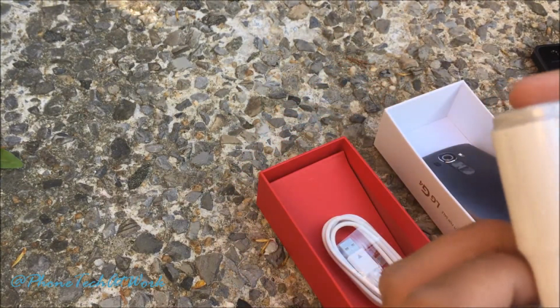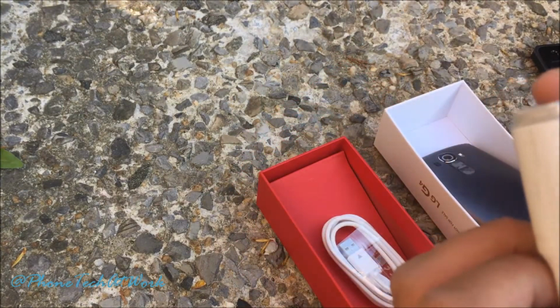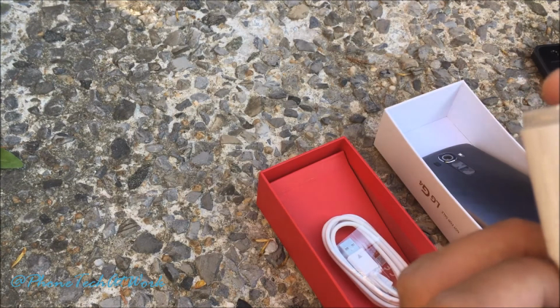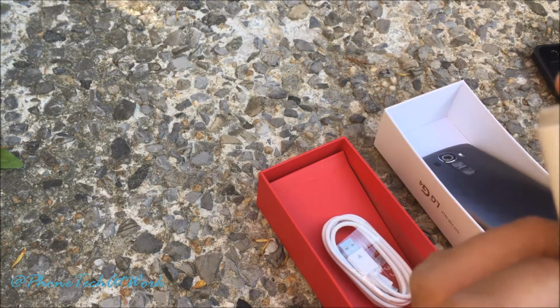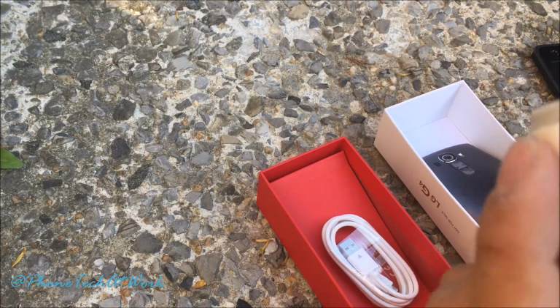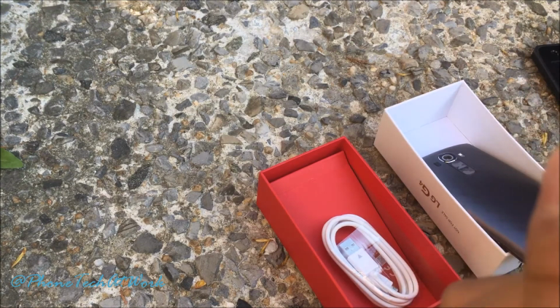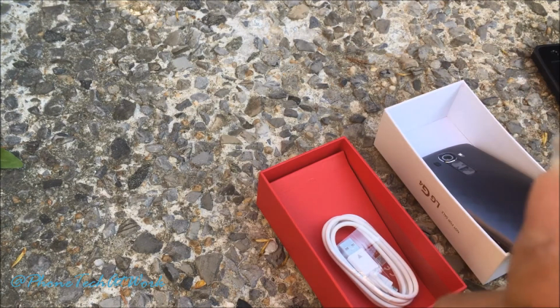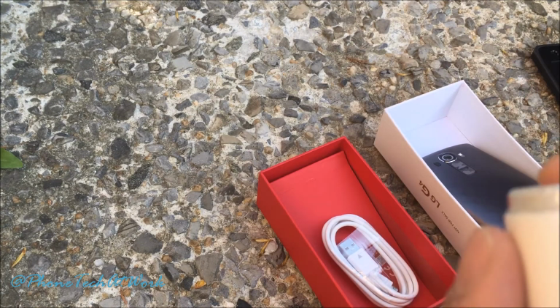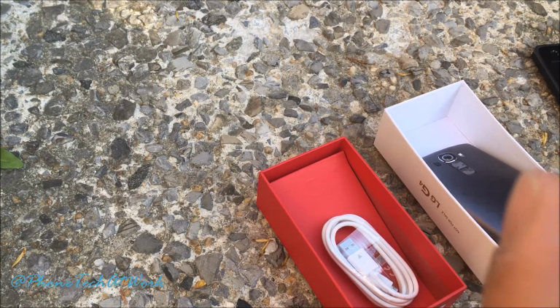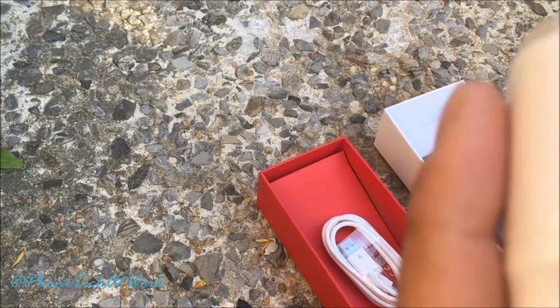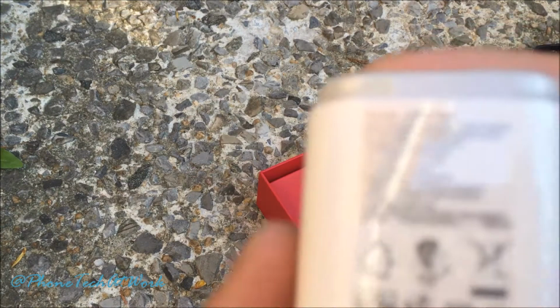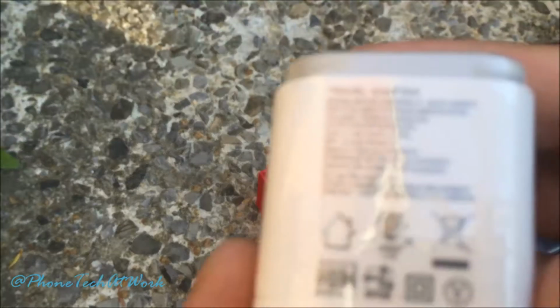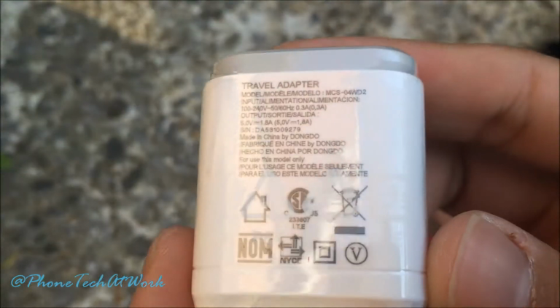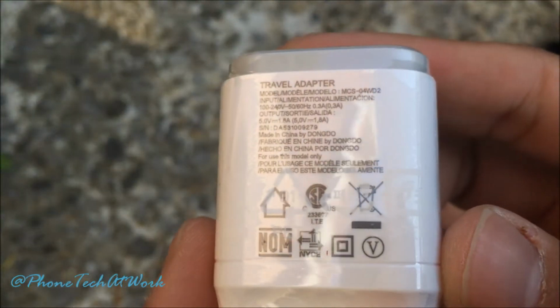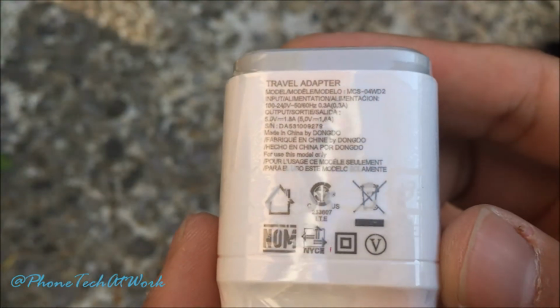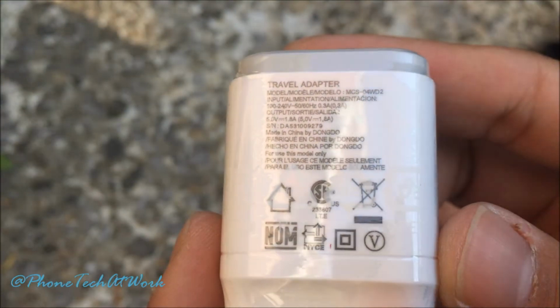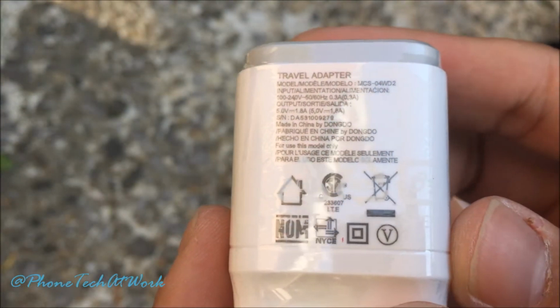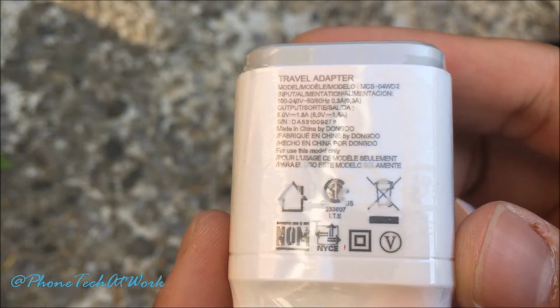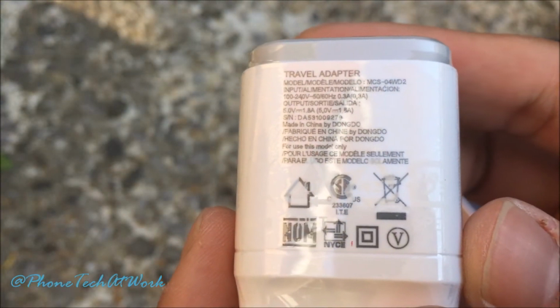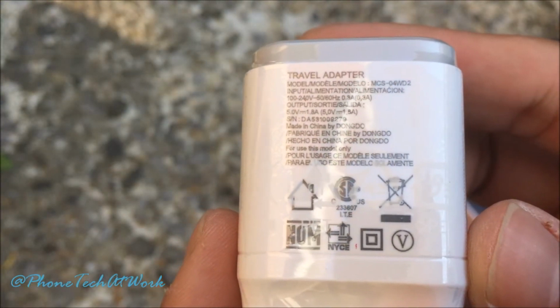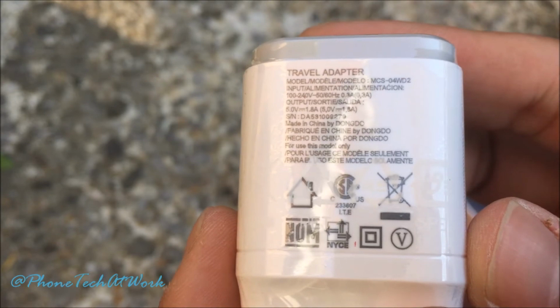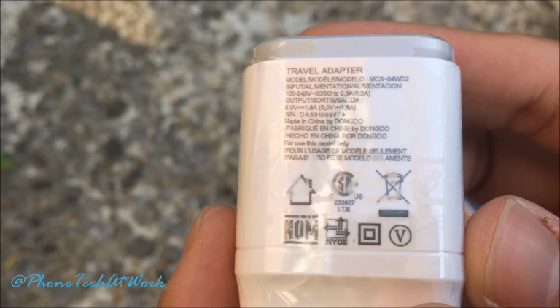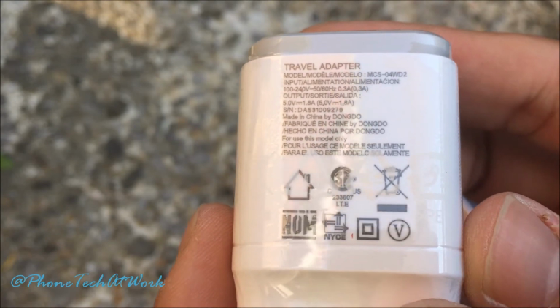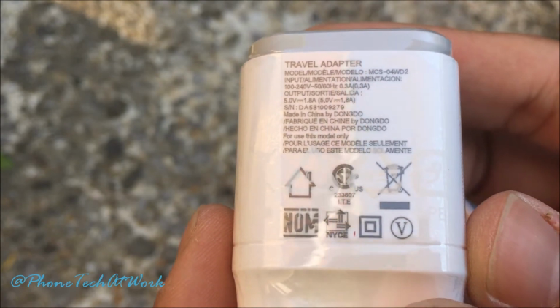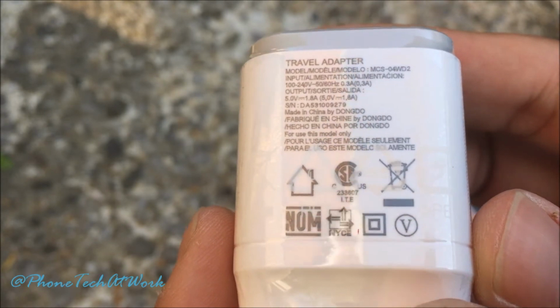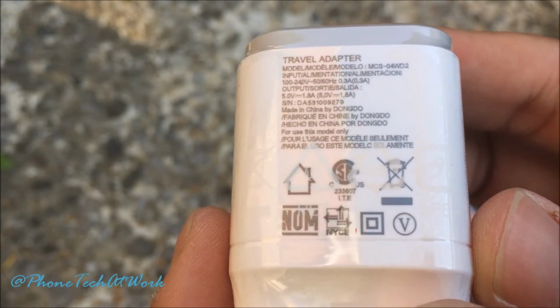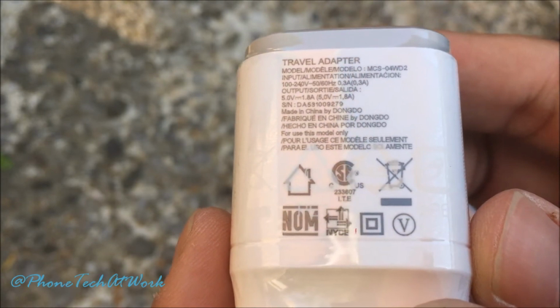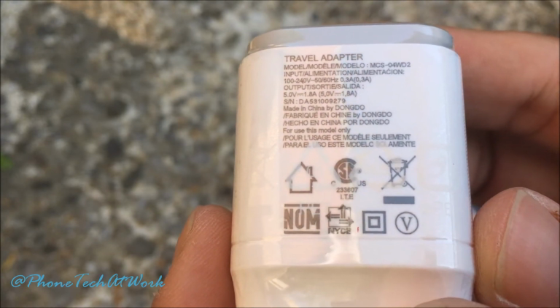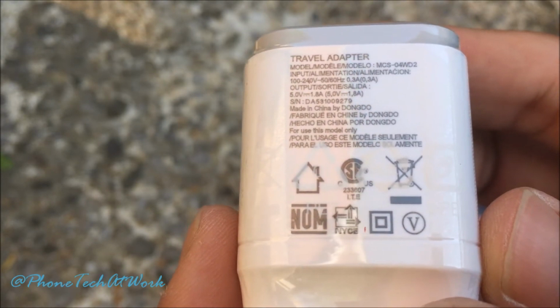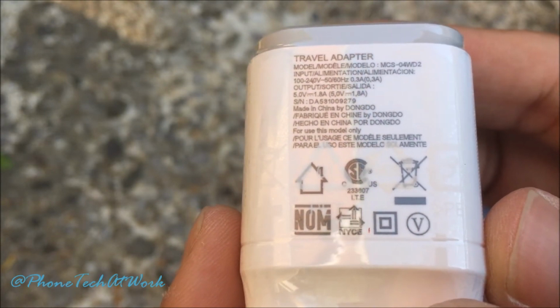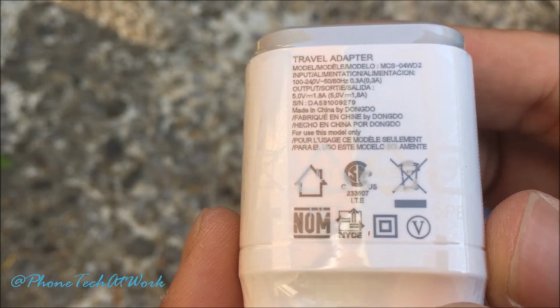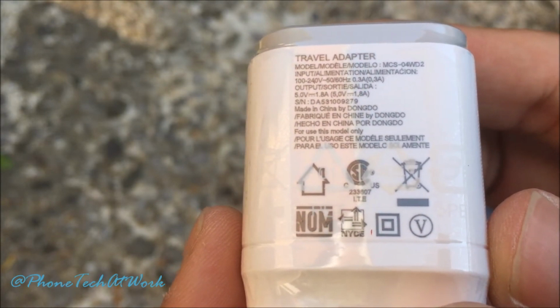Let's check the amps on the charging brick — 1.8 amps, 5 volts.